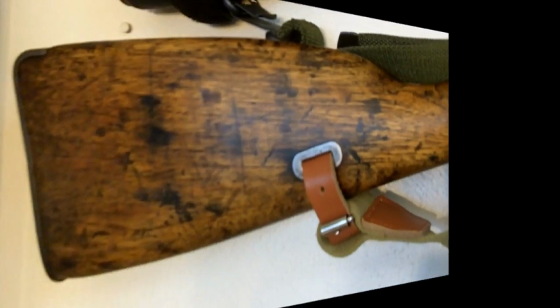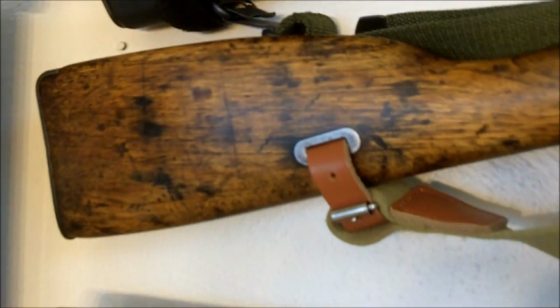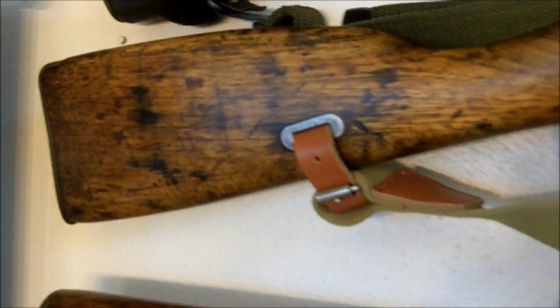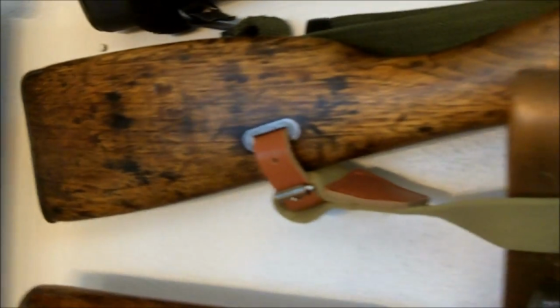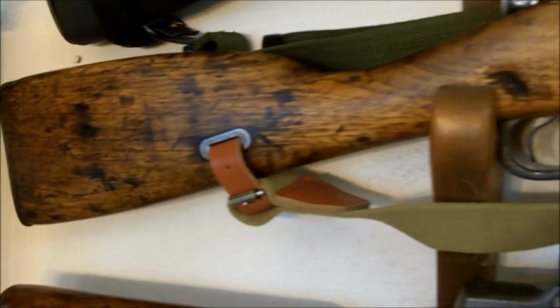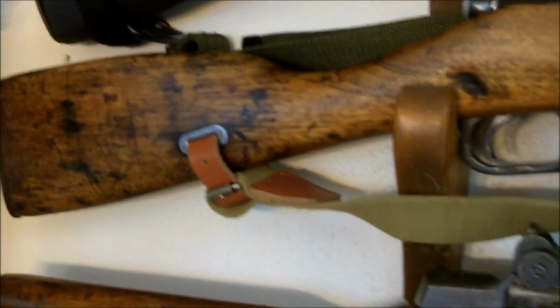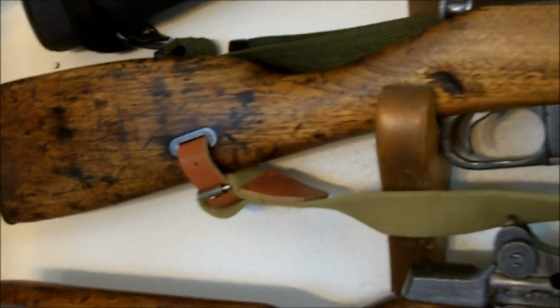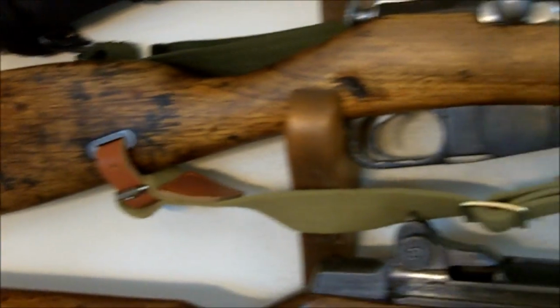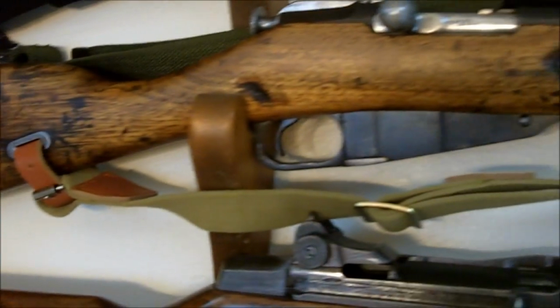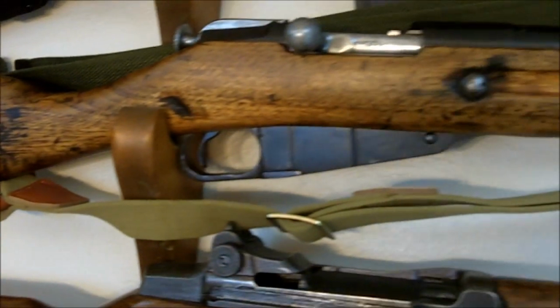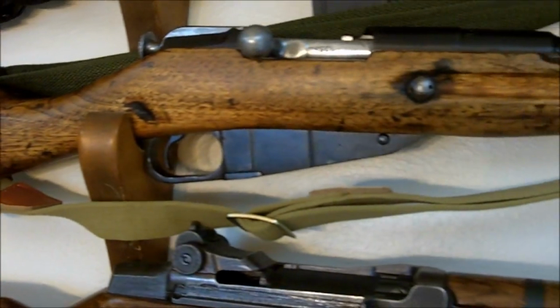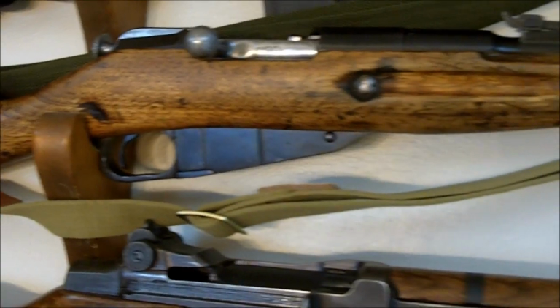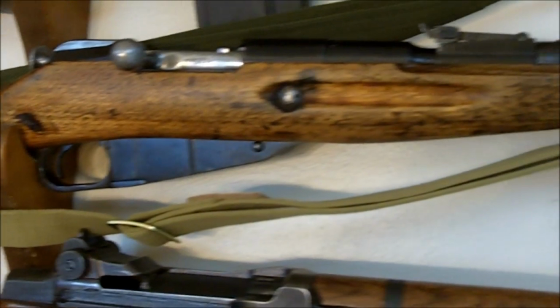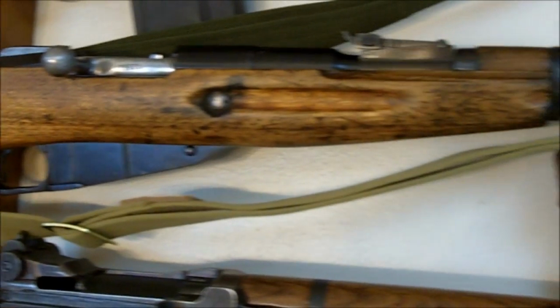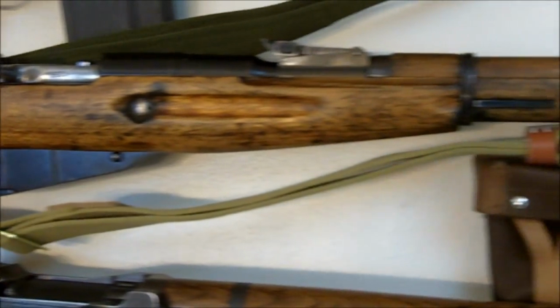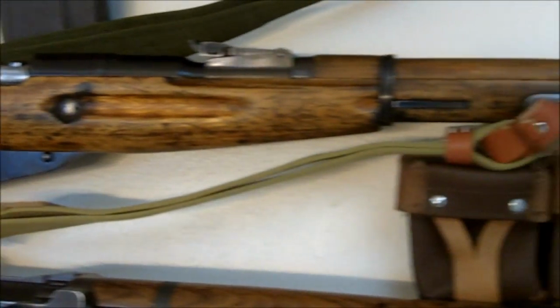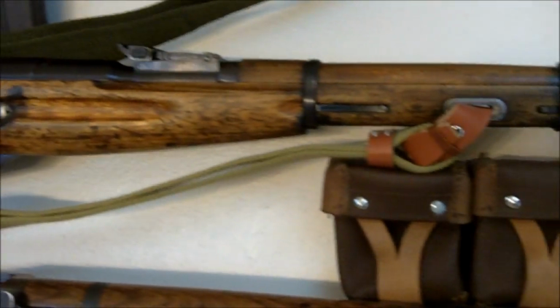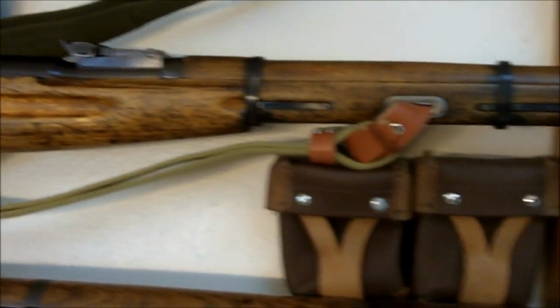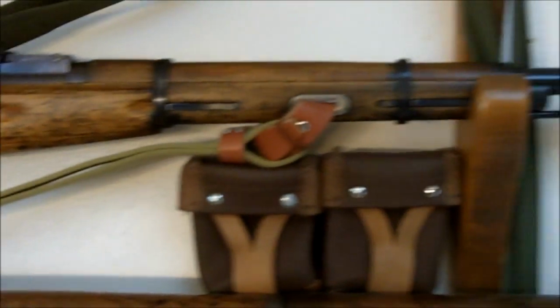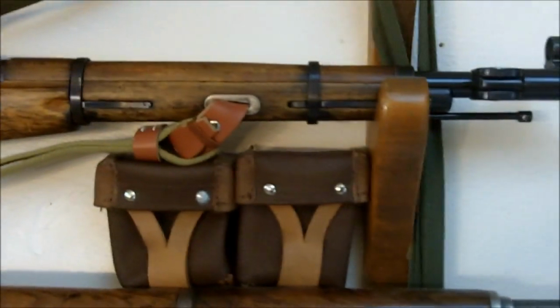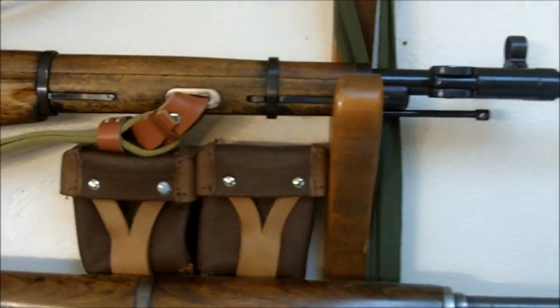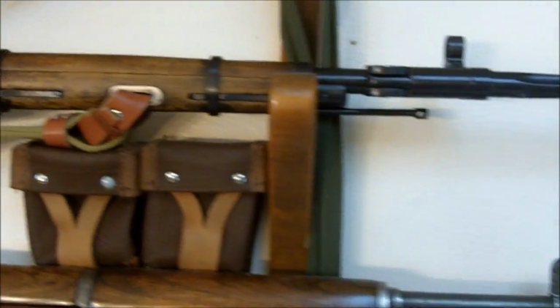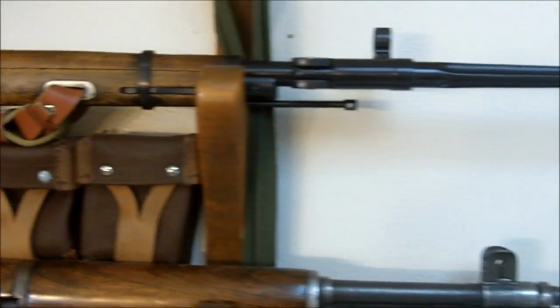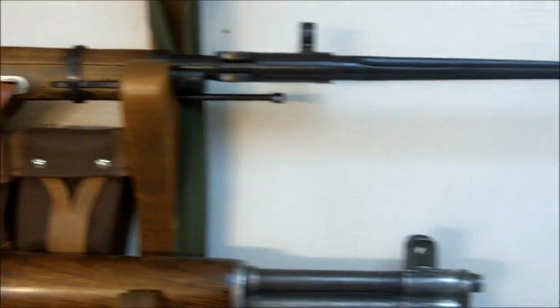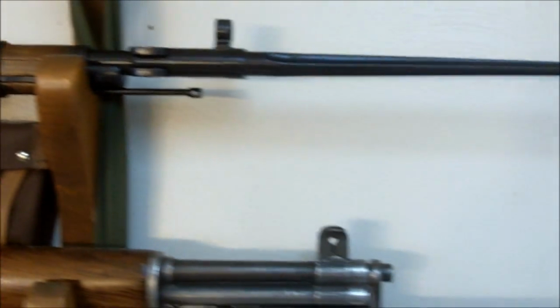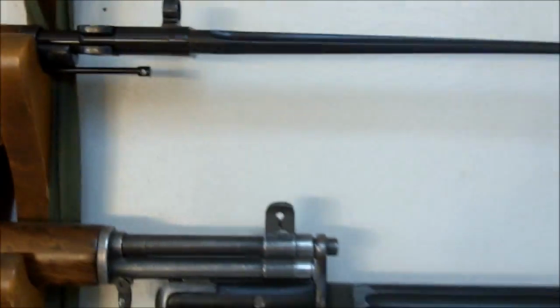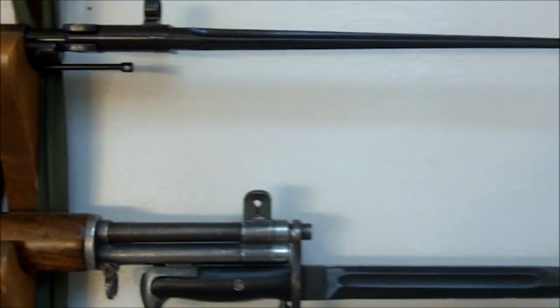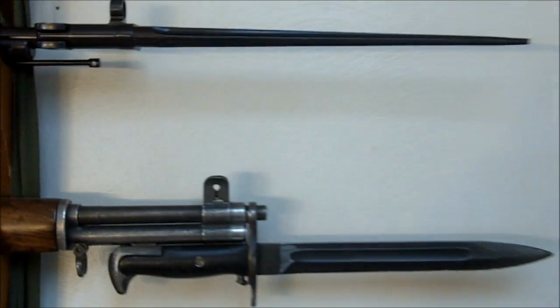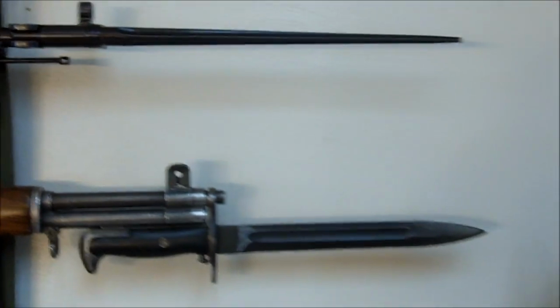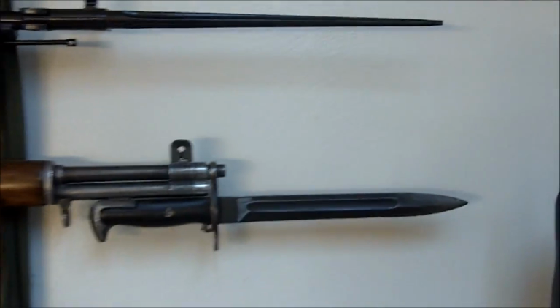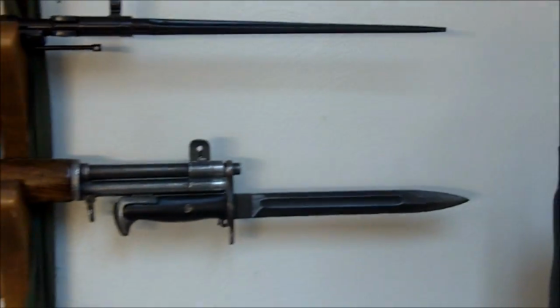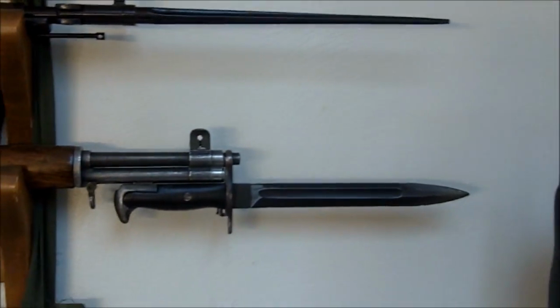Greetings friends, this is Survival Doc. Today we're going to look at my Mosin-Nagant. This is a Chinese Model 53, the carbine version.